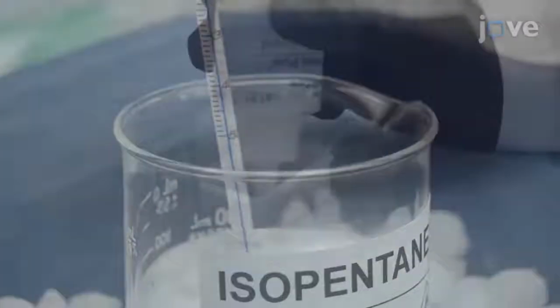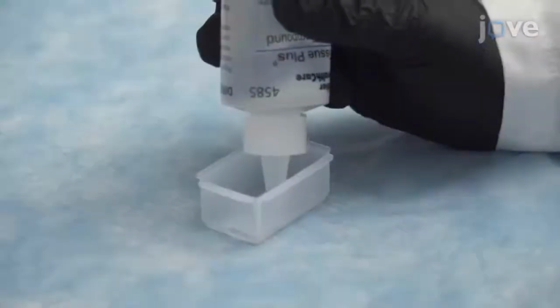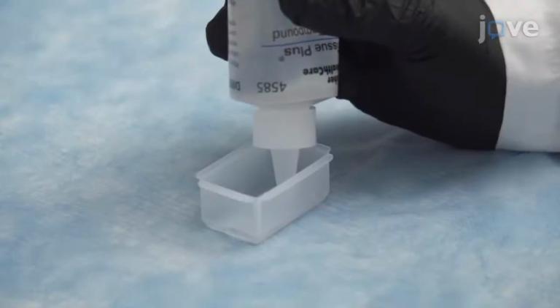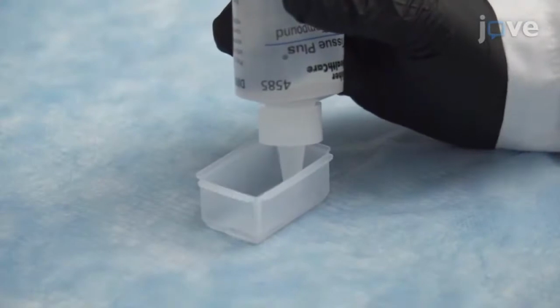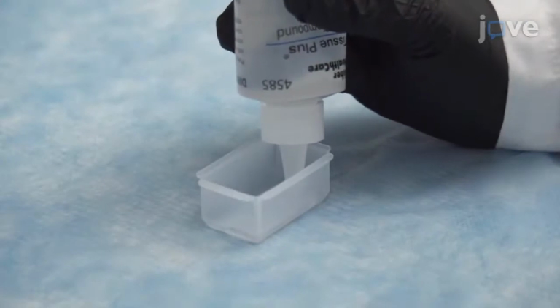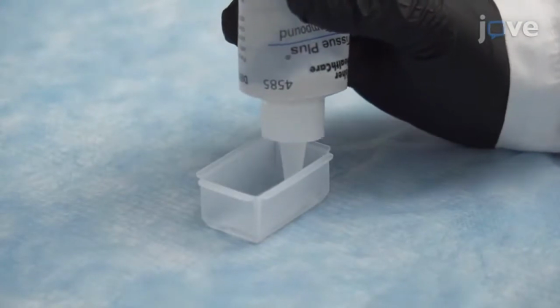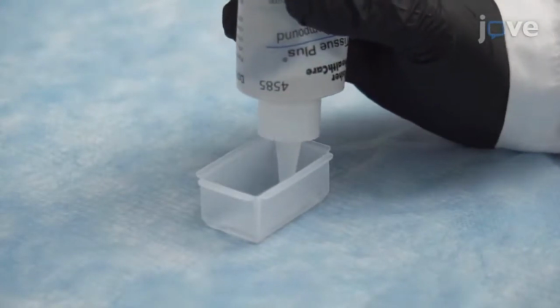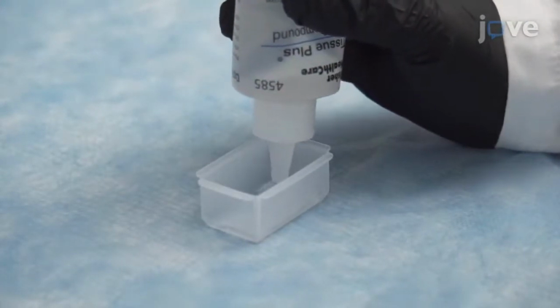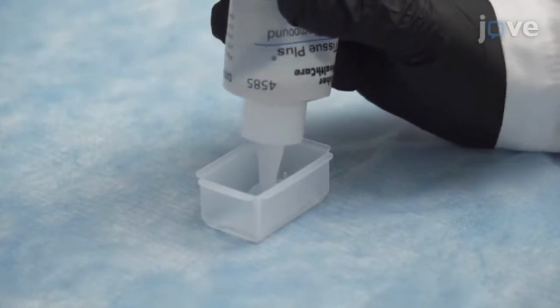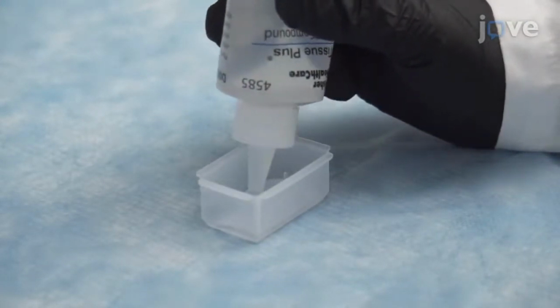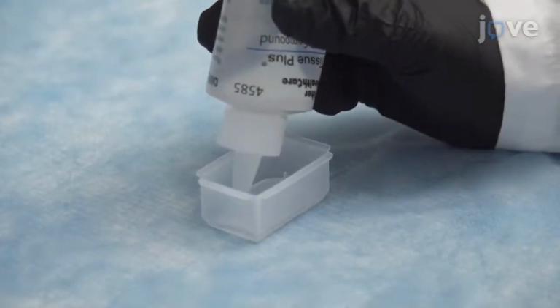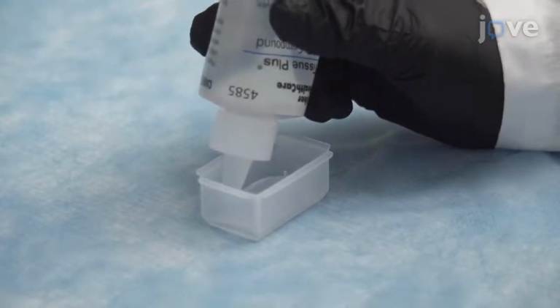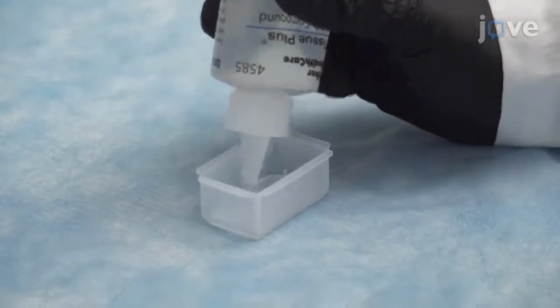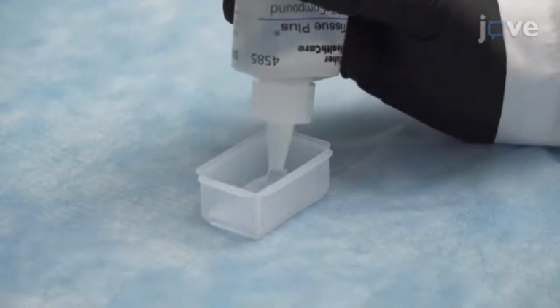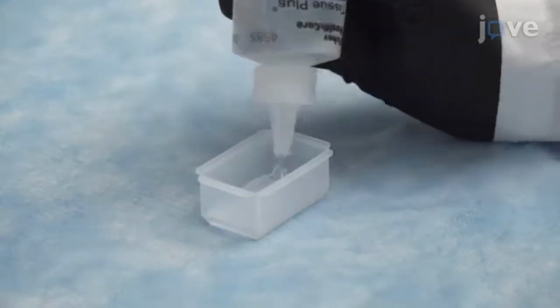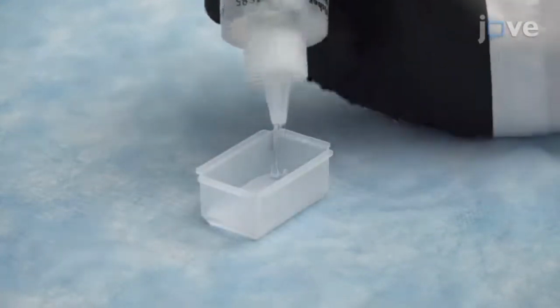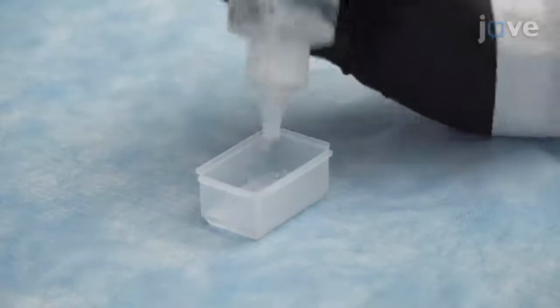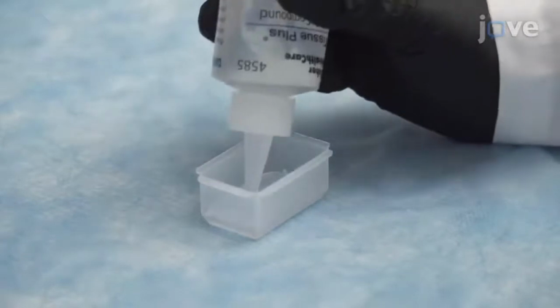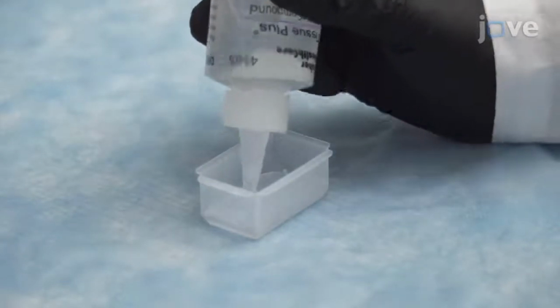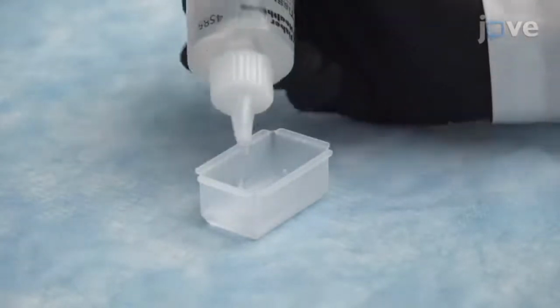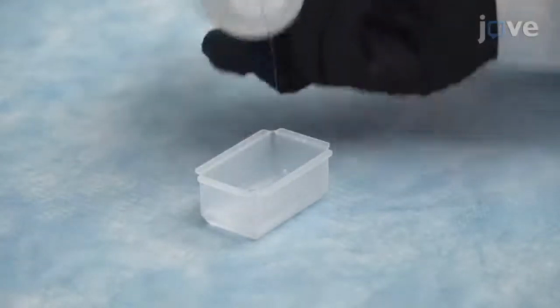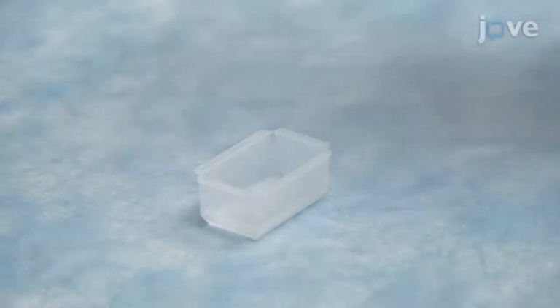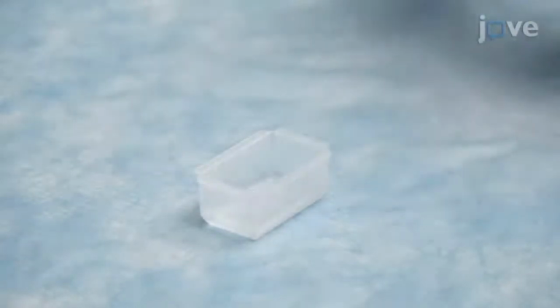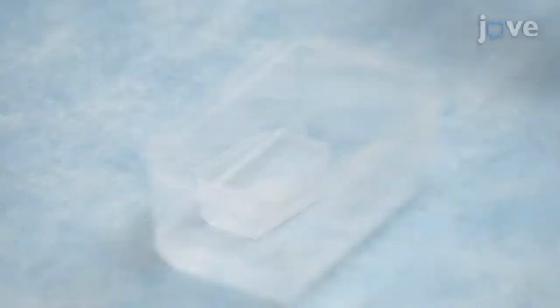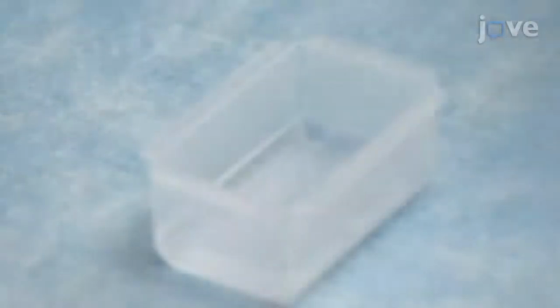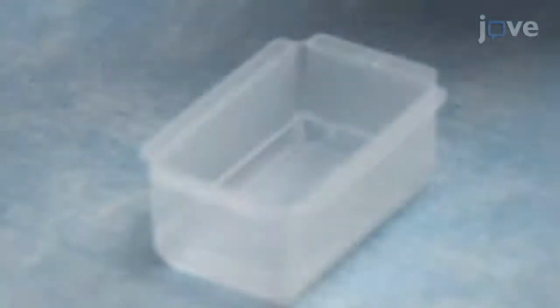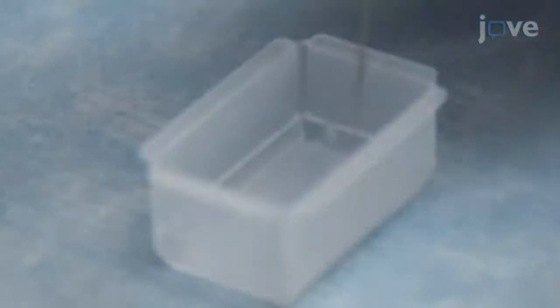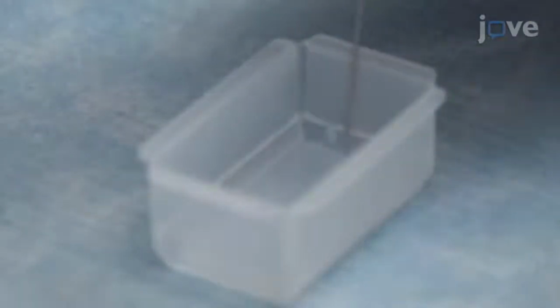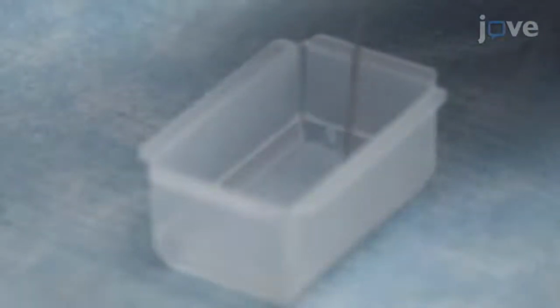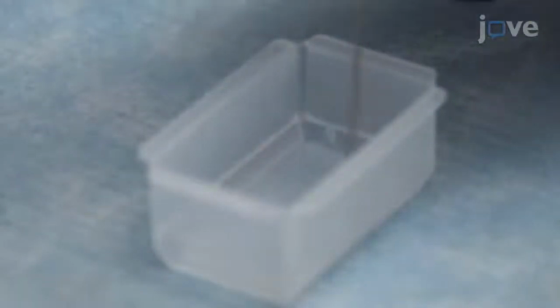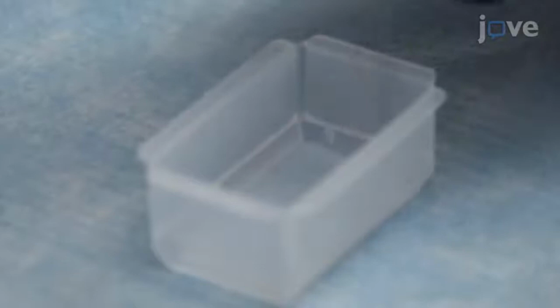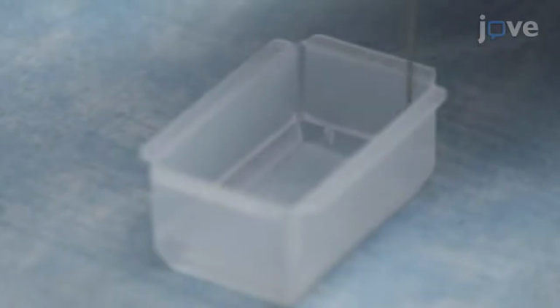On the benchtop, fill a disposable embedding mold approximately halfway full with optimal cutting temperature, or OCT compound. Use a needle to remove any air bubbles from the mold.